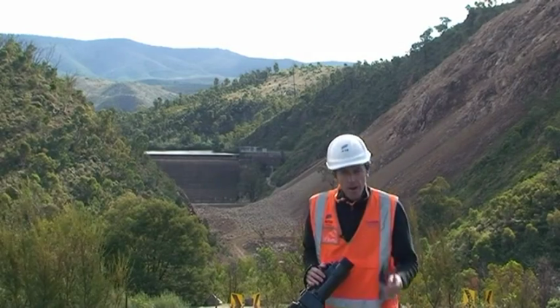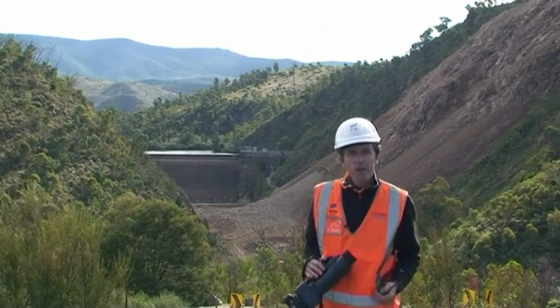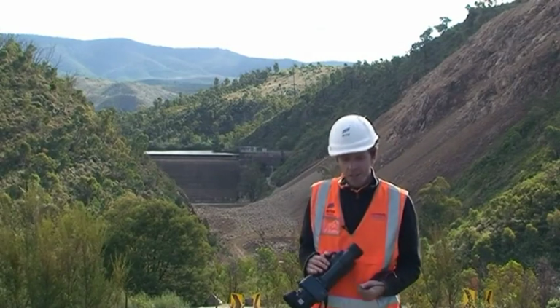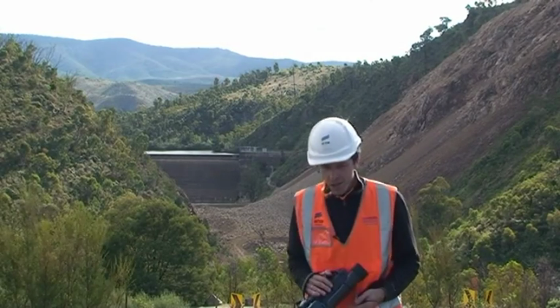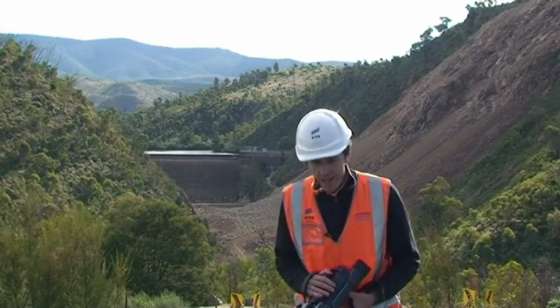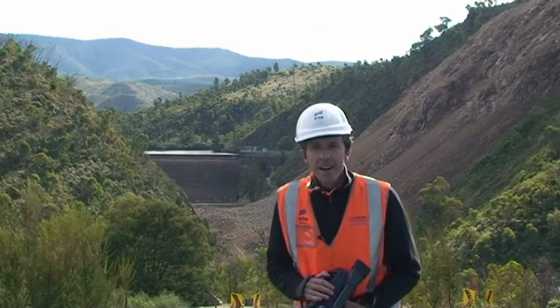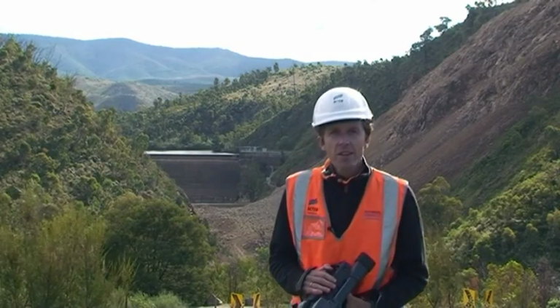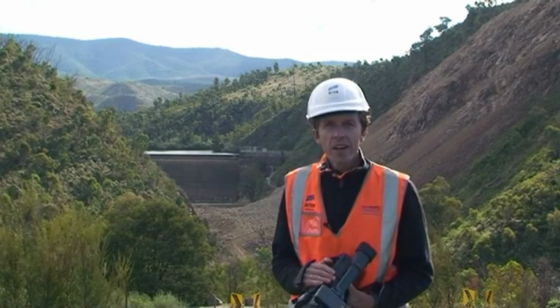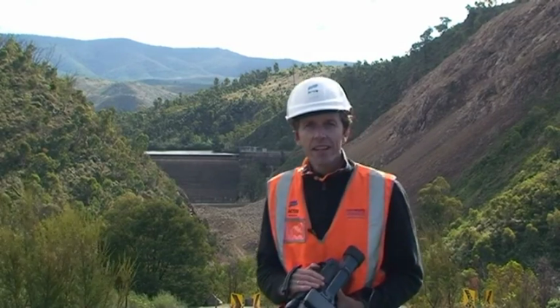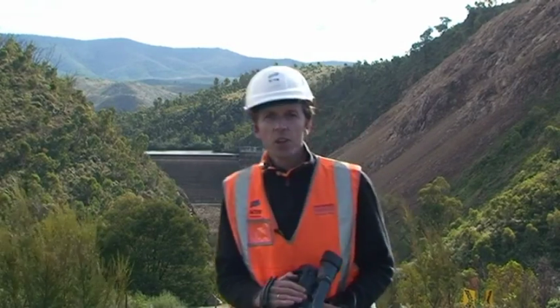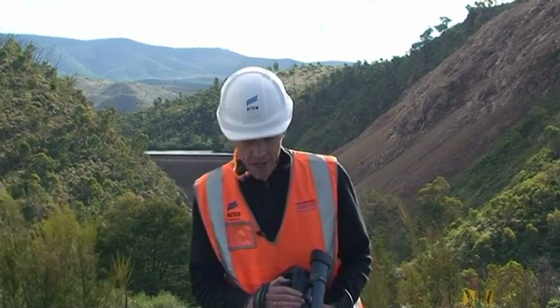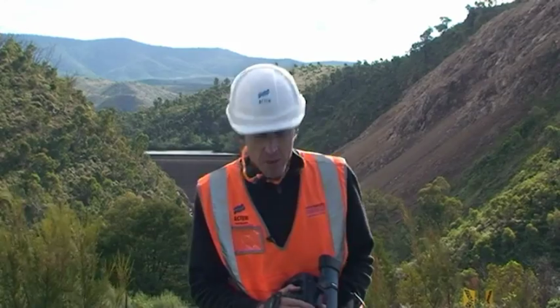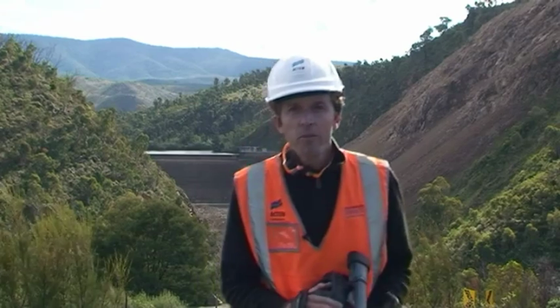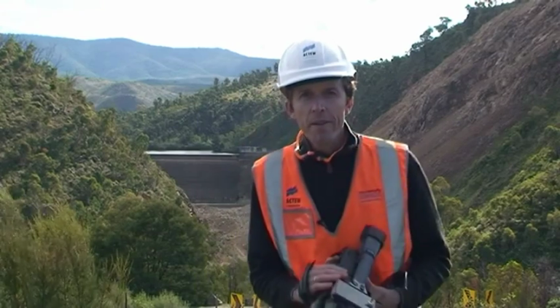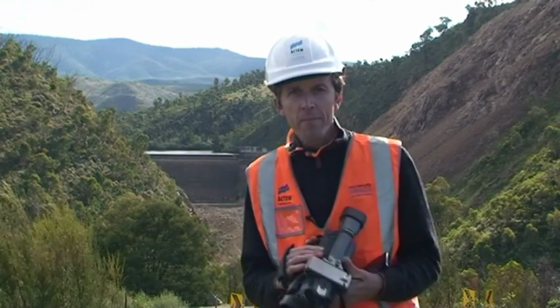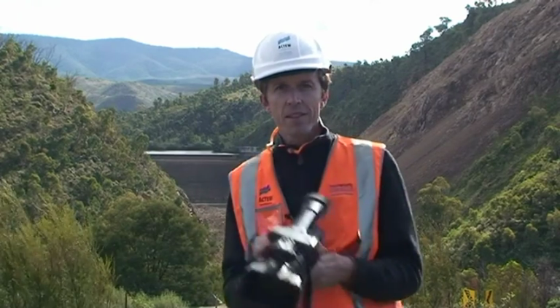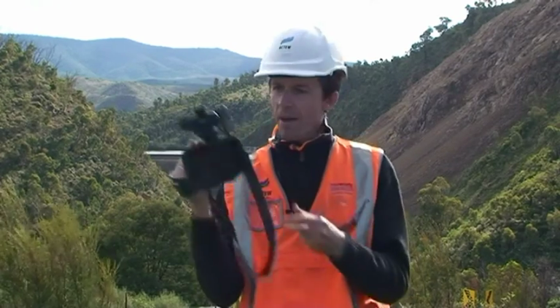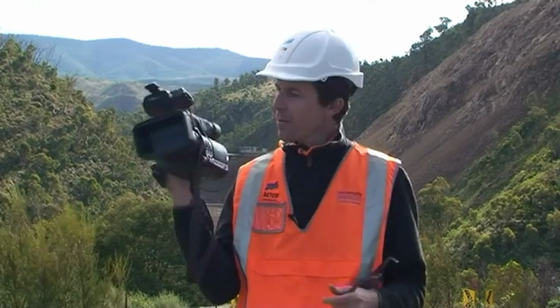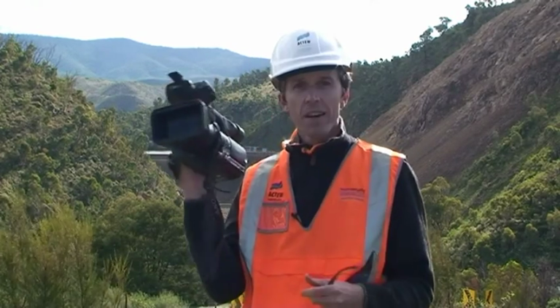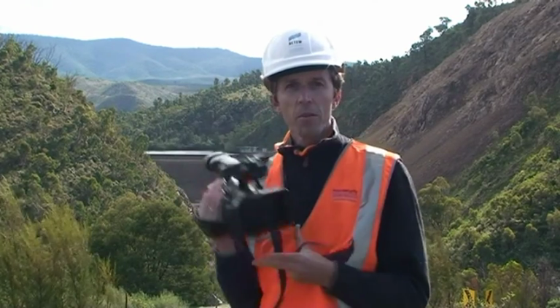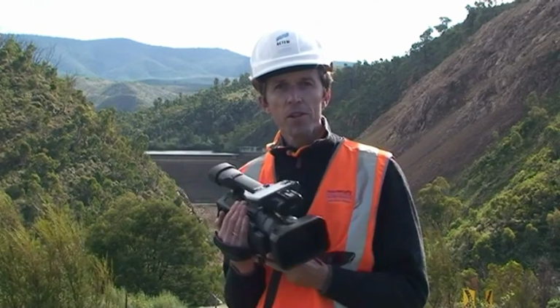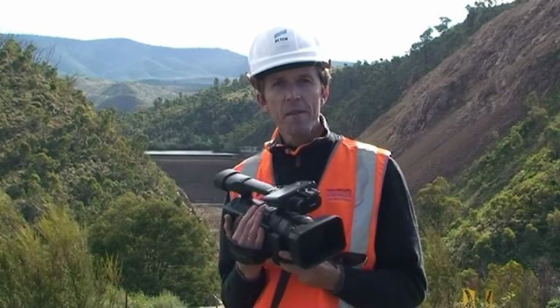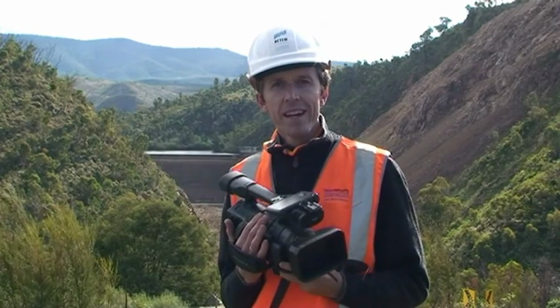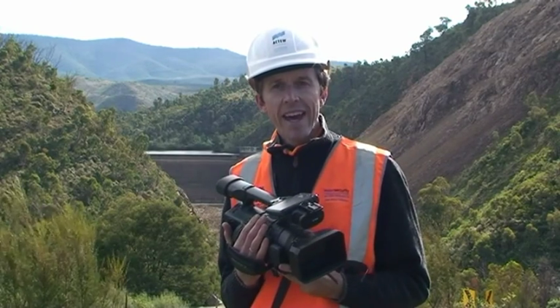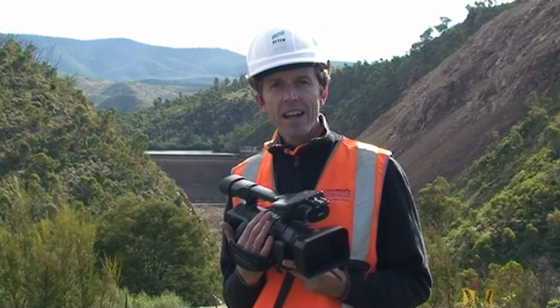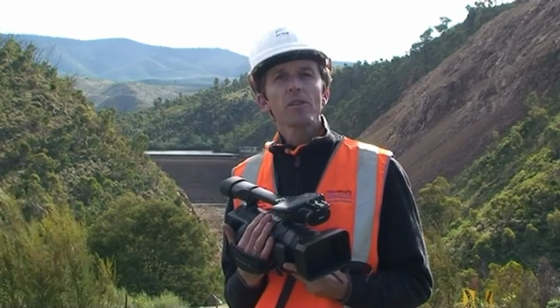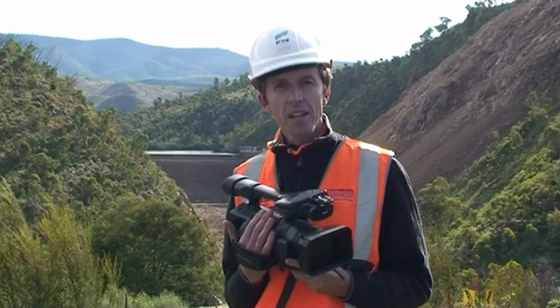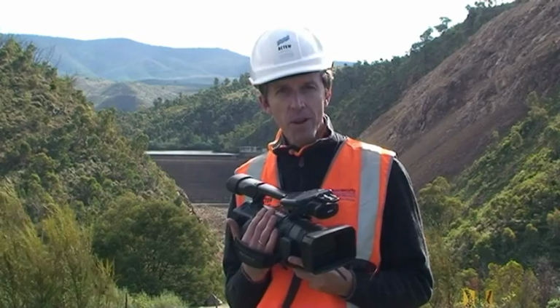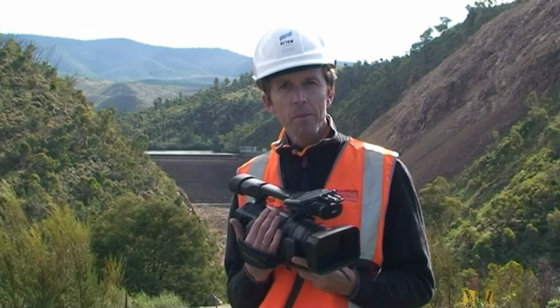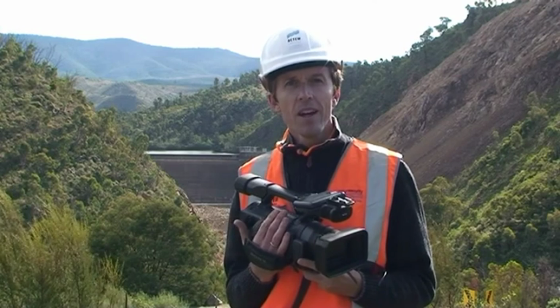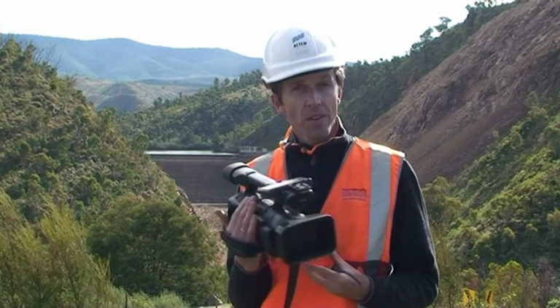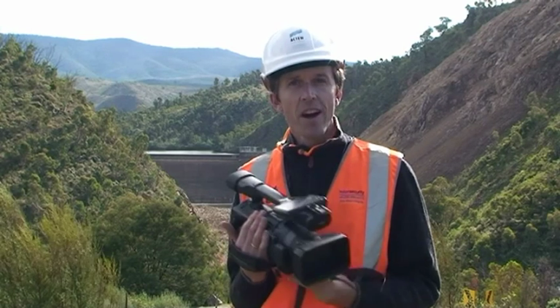Hi there, Richard Snashill here, out on site at the enlarged Cotter Dam. It's time for a monthly update, so come out with me. I've got my trusty camera and let's take a look at the latest works happening on the site.